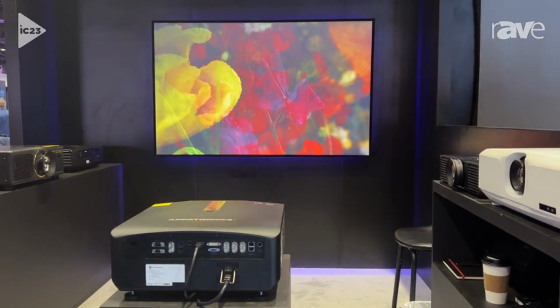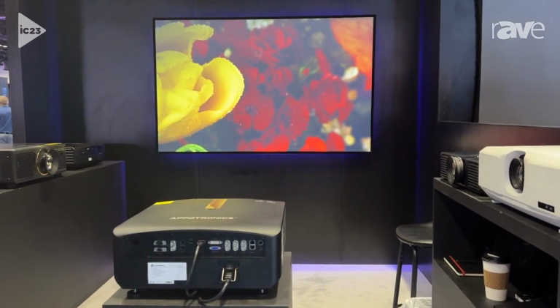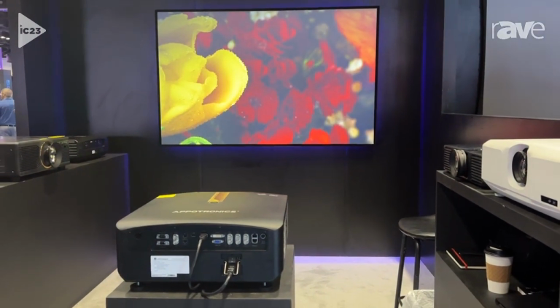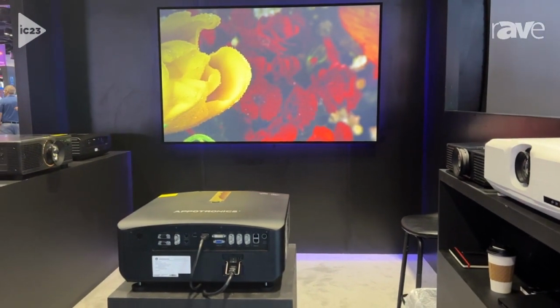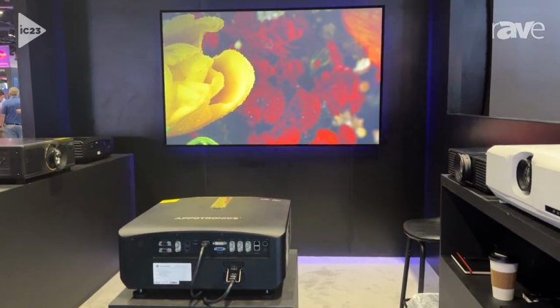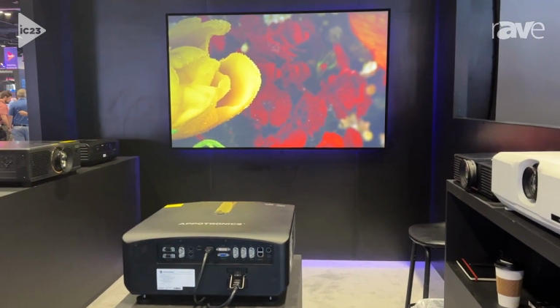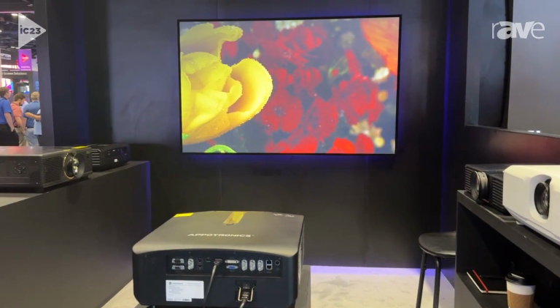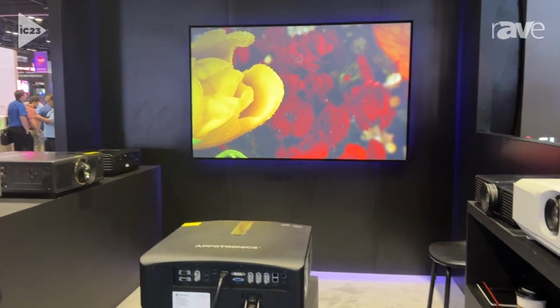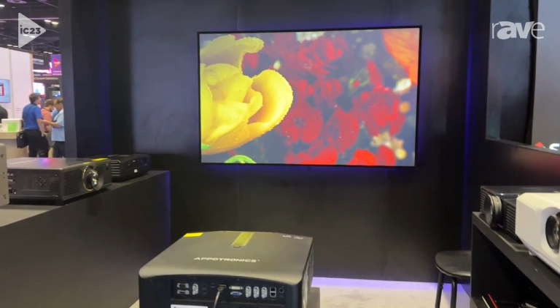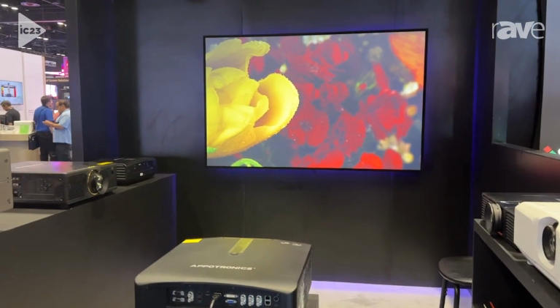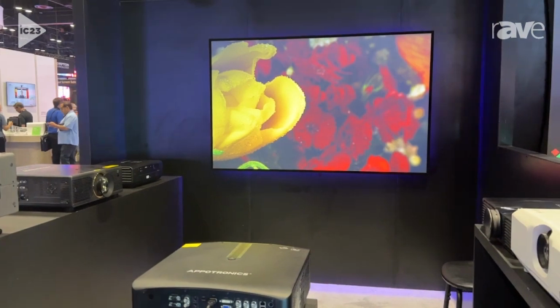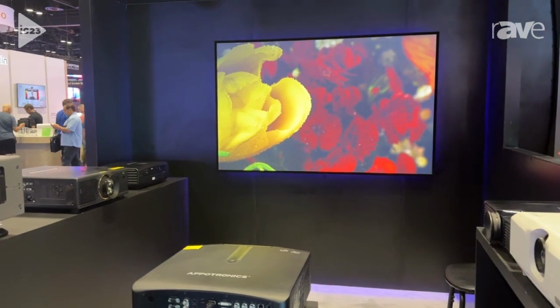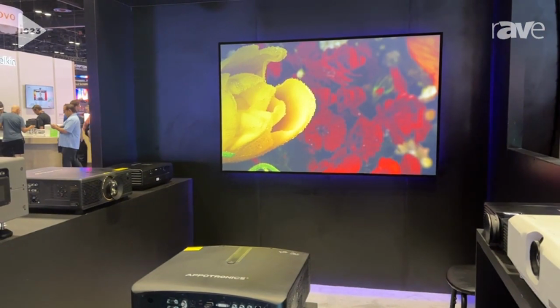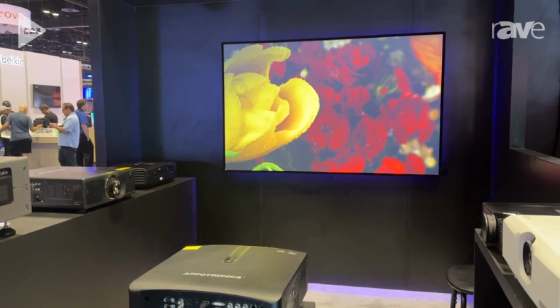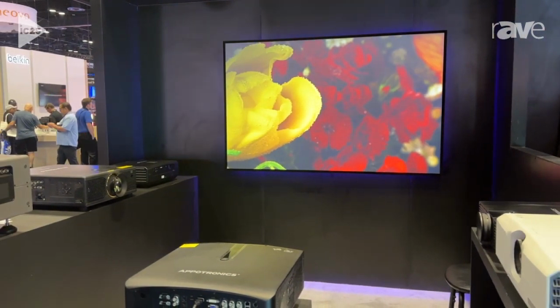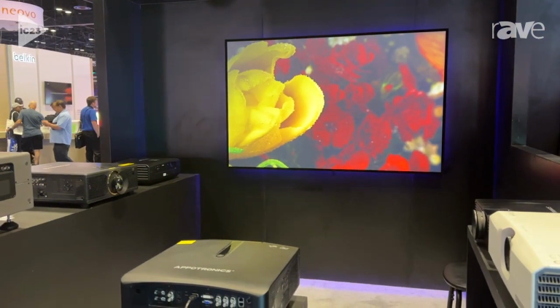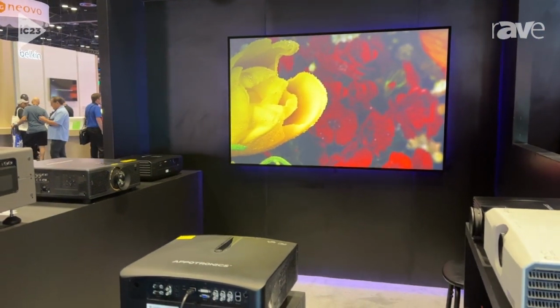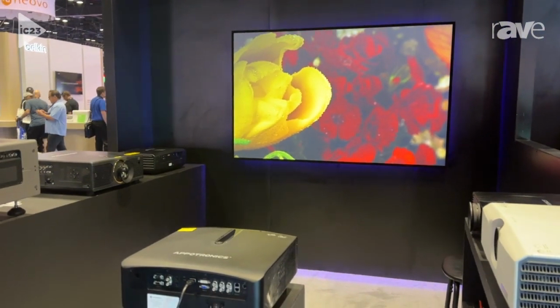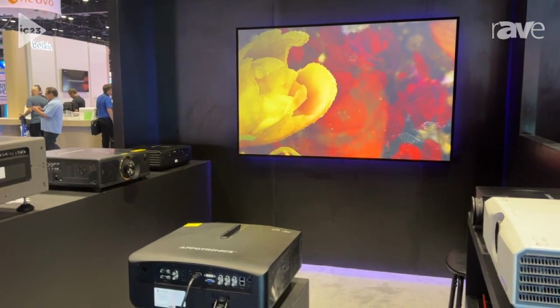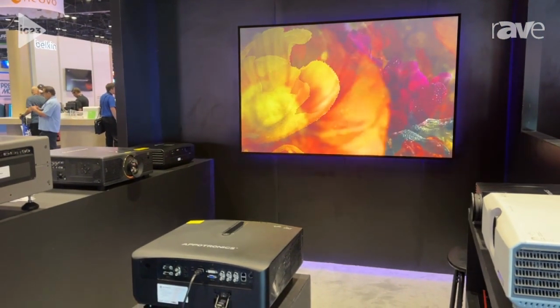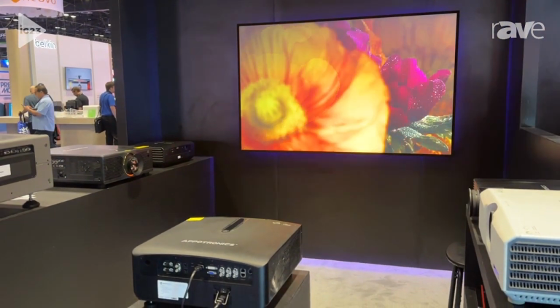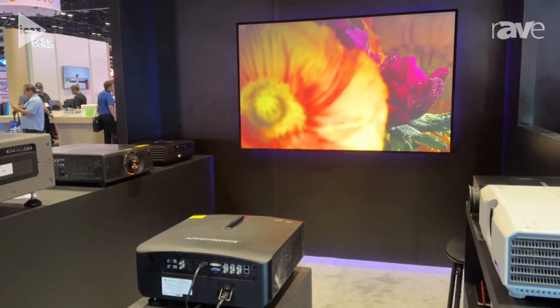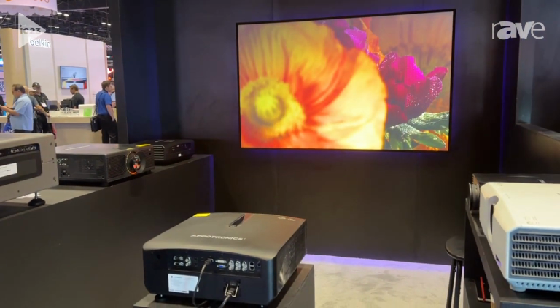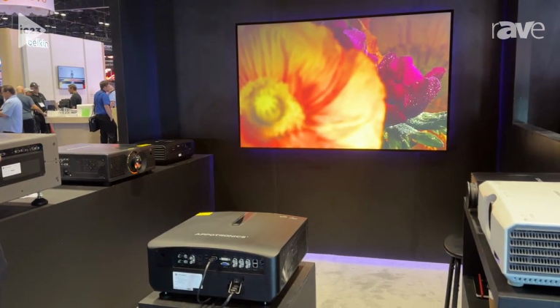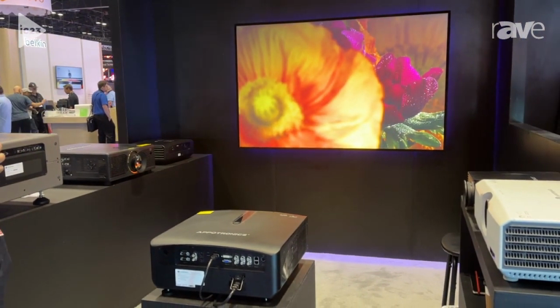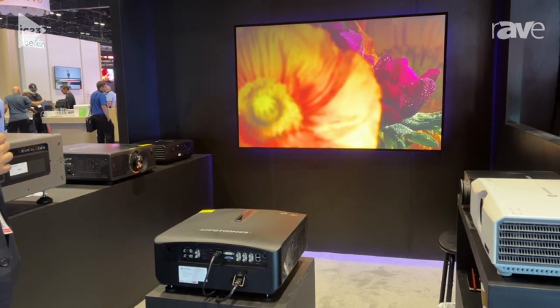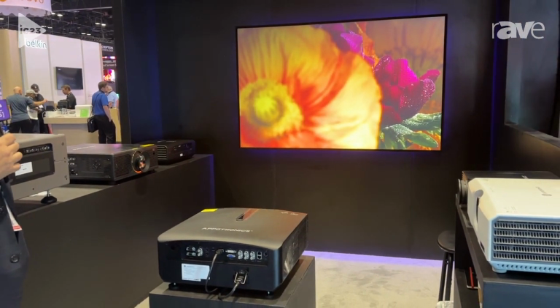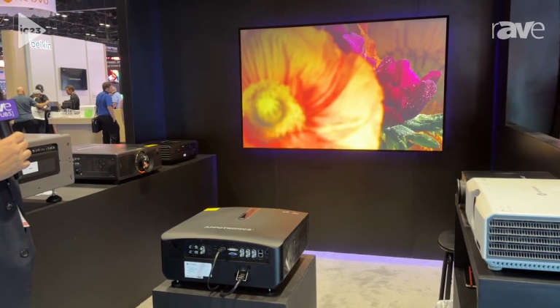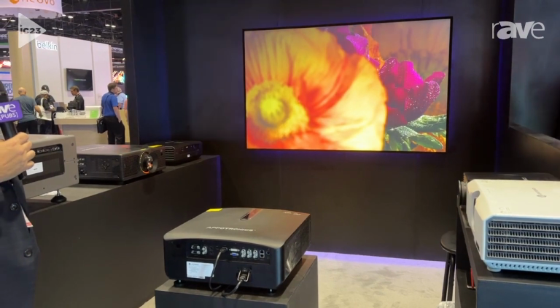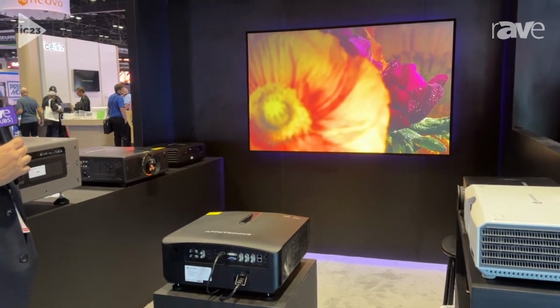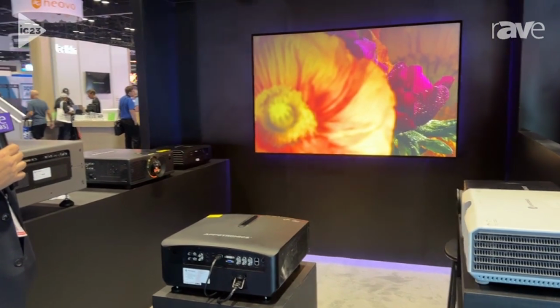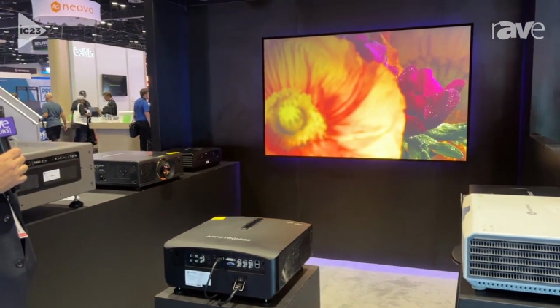Each projector does come with a standard lens. We also have two short throw fixed options, 0.62 and 0.8, and two long throw zoom options as well.